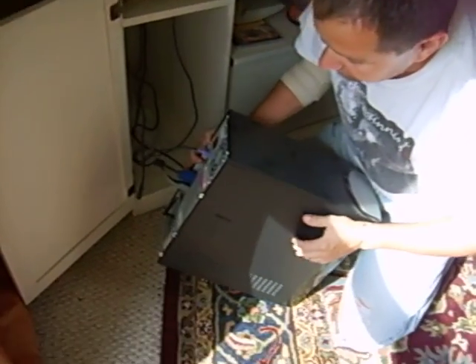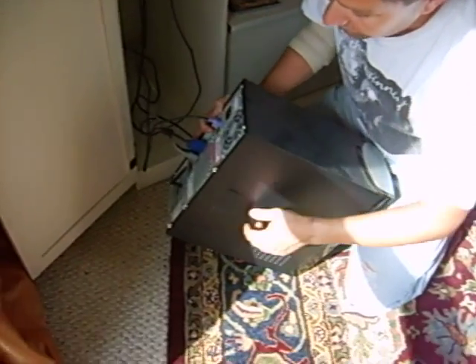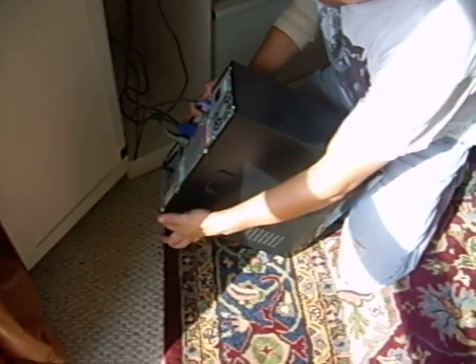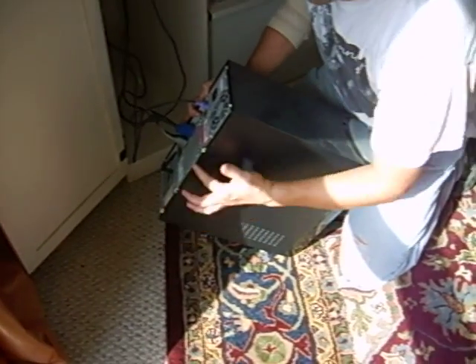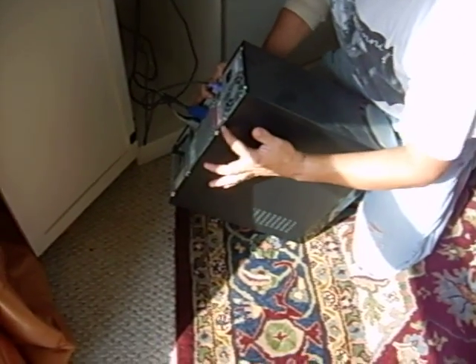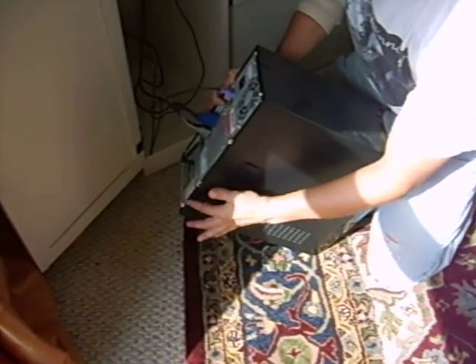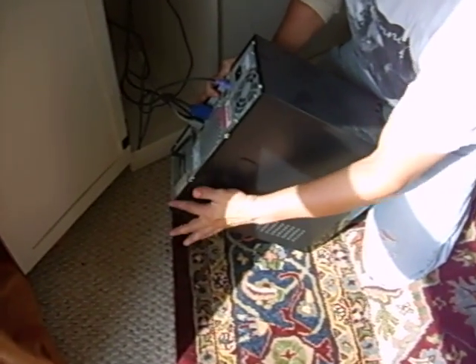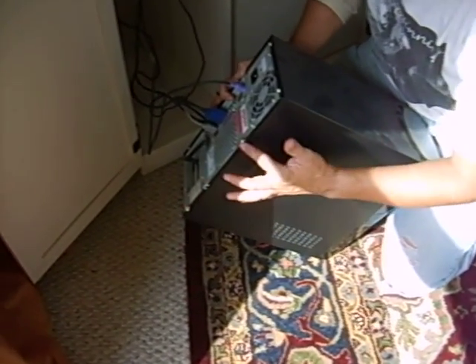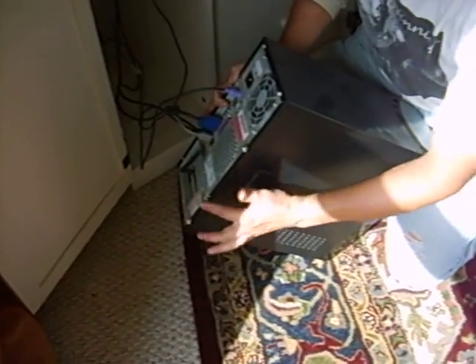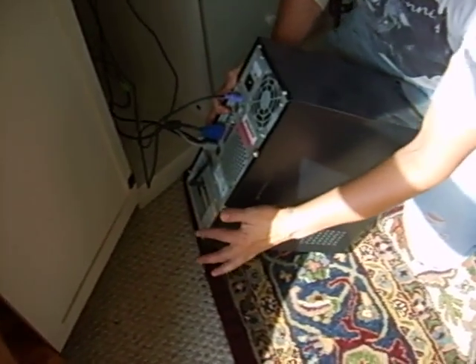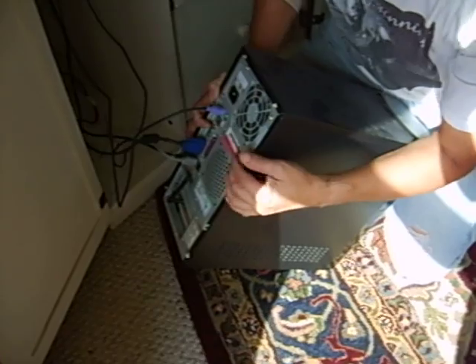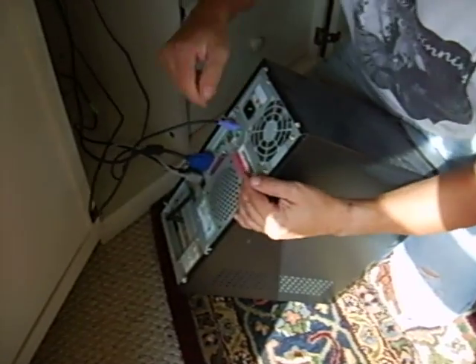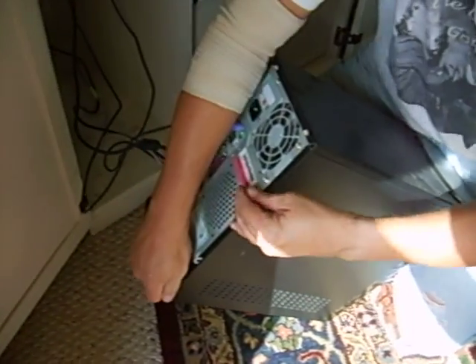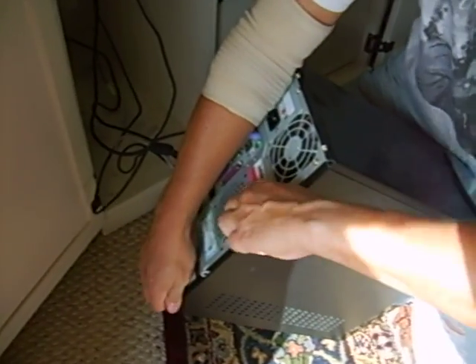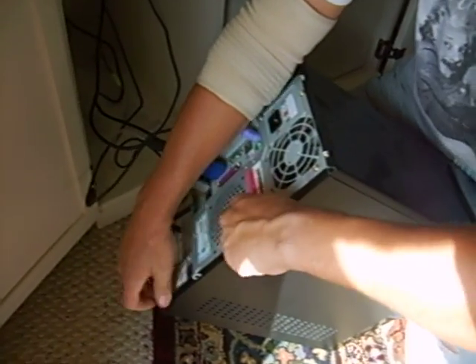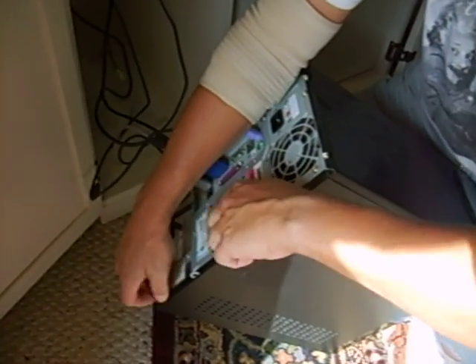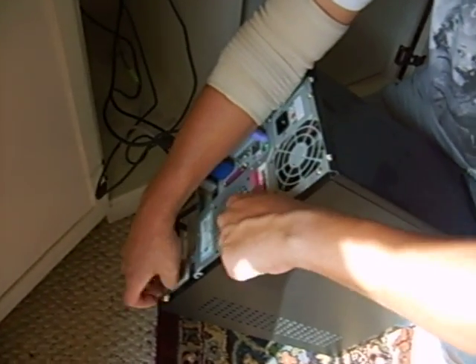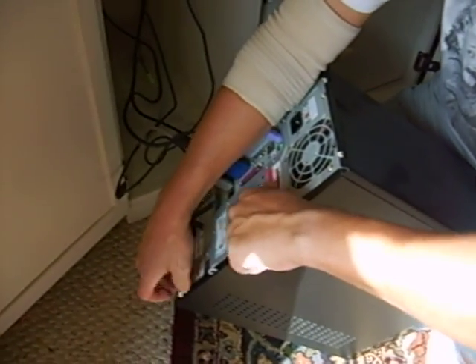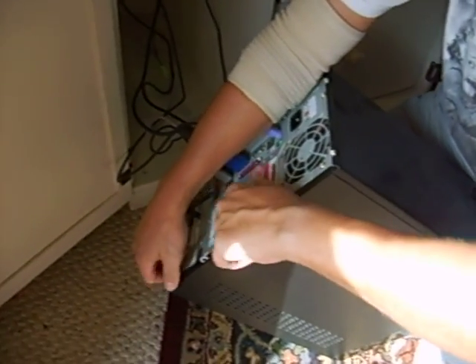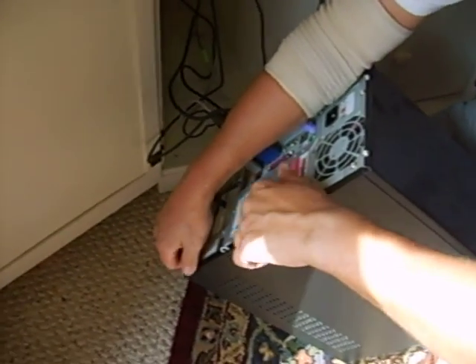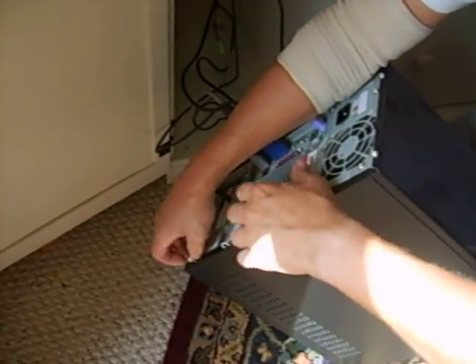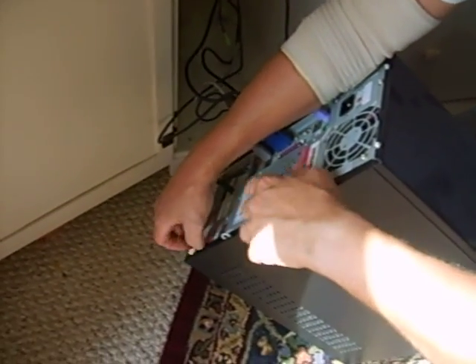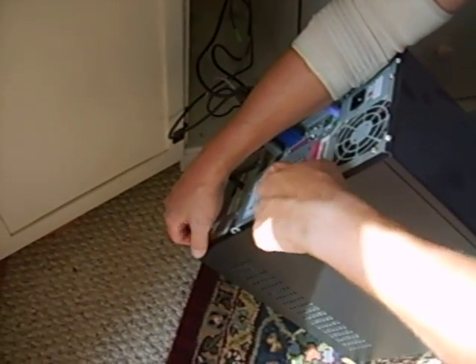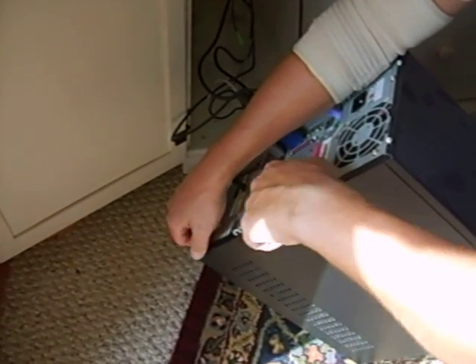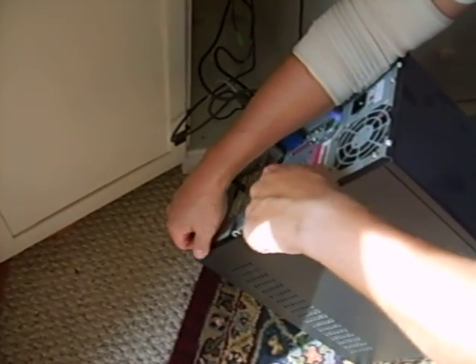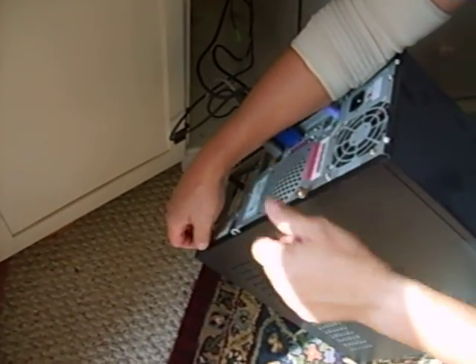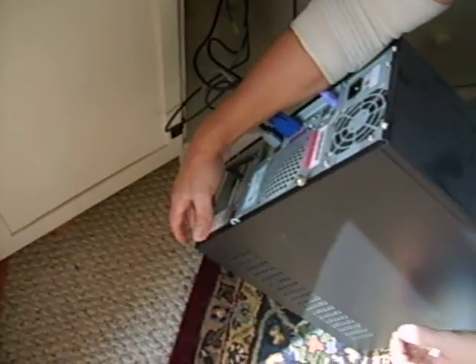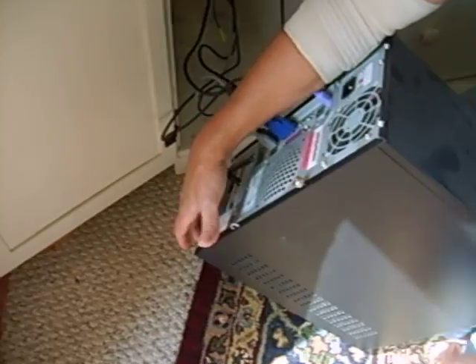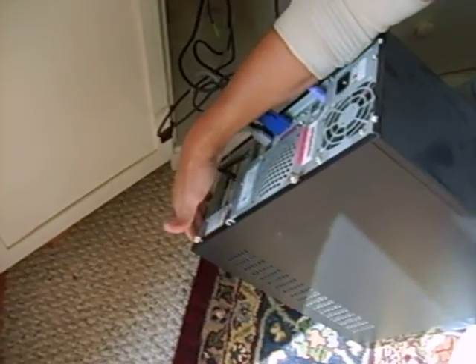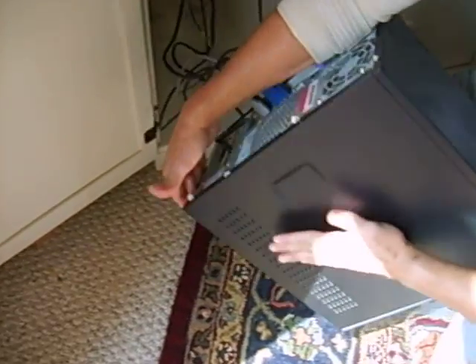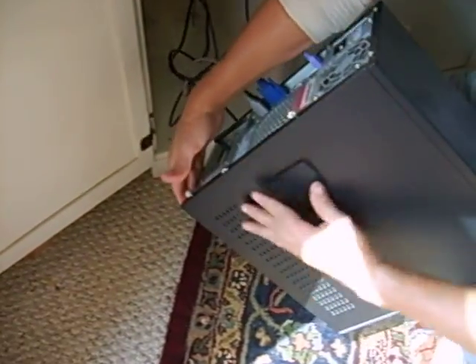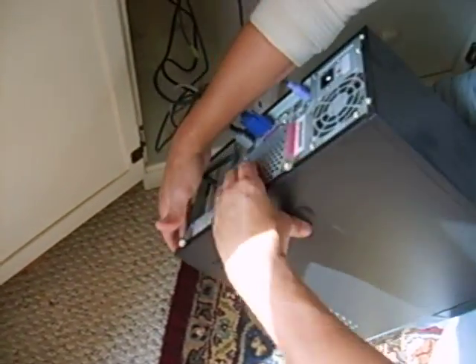Next thing, you'll see you have these two screws right here. These are the screws that you want to undo. Take that out and push back.